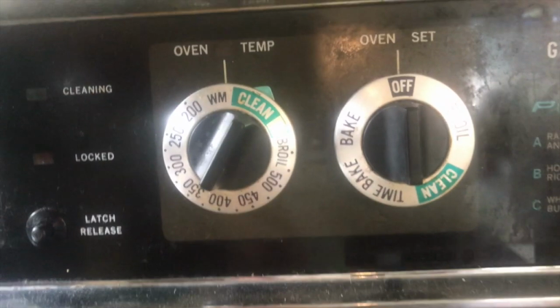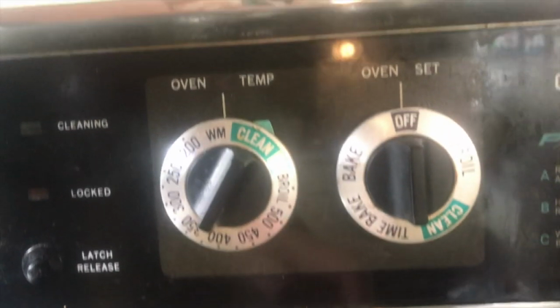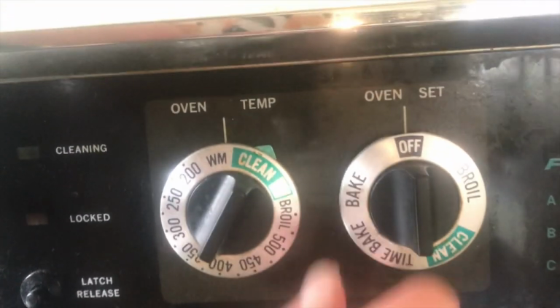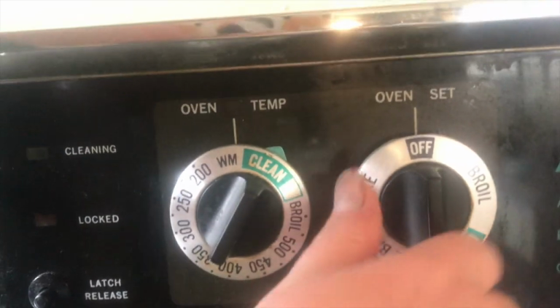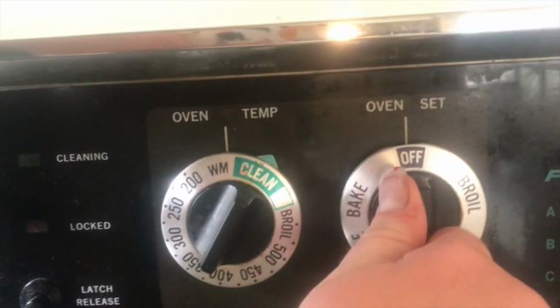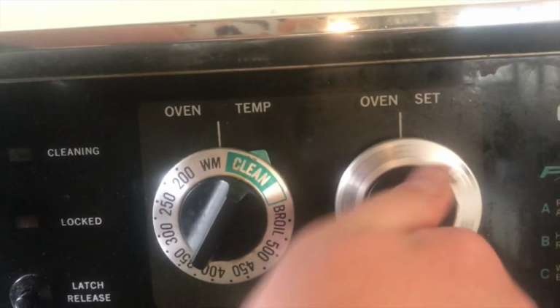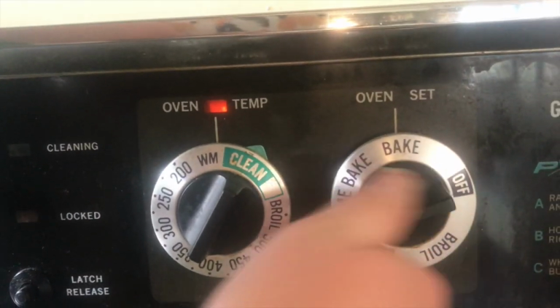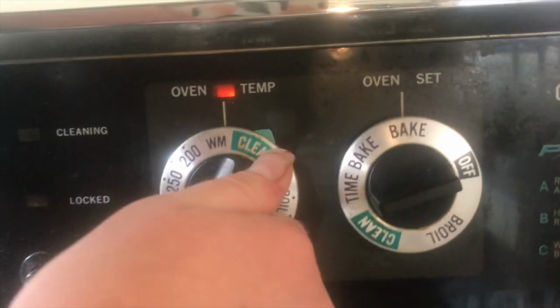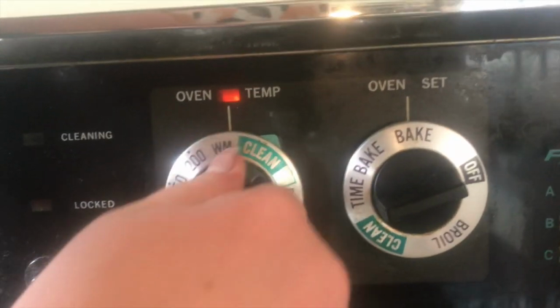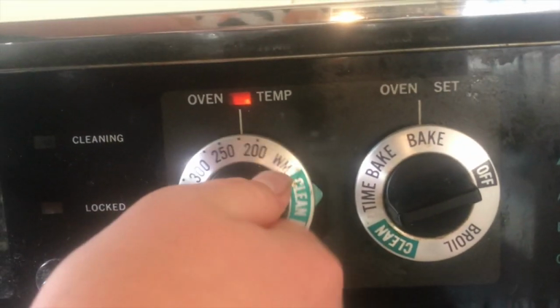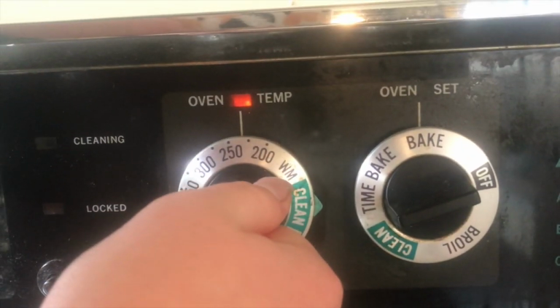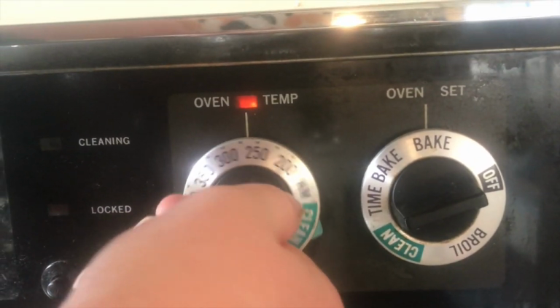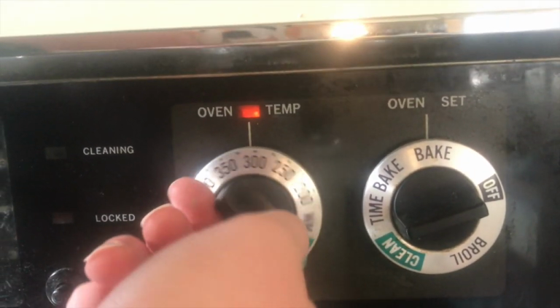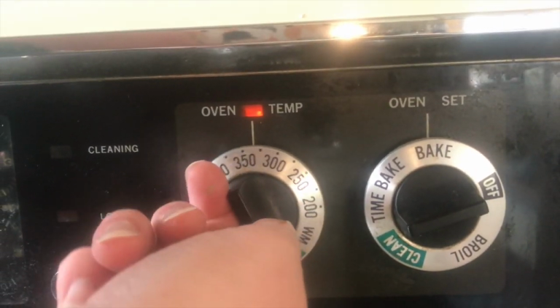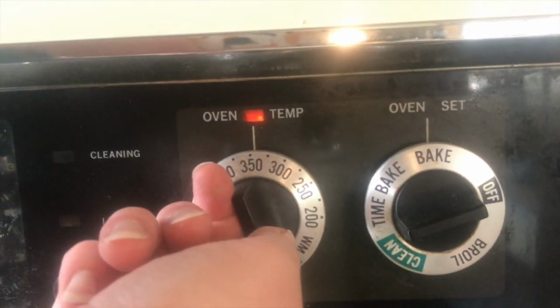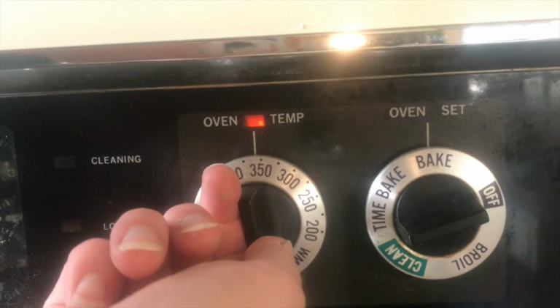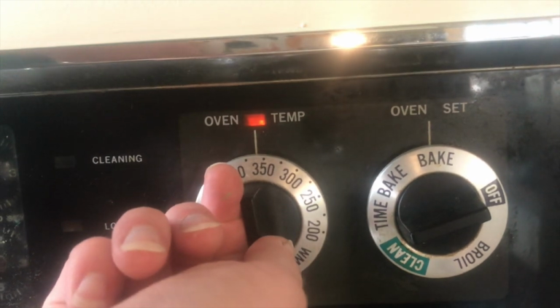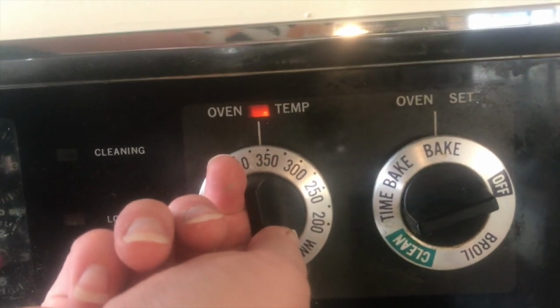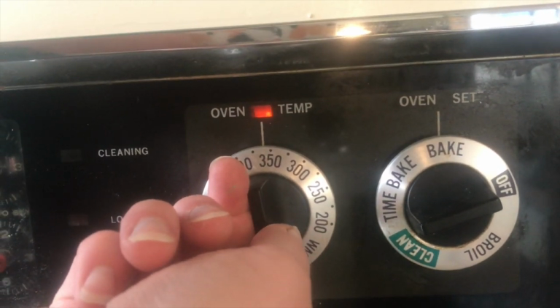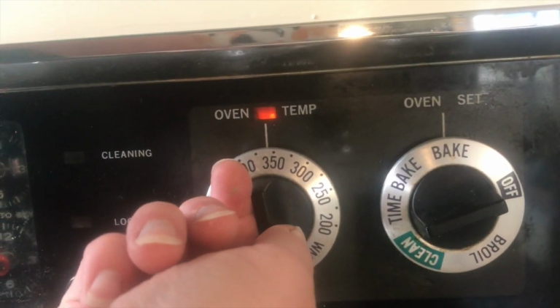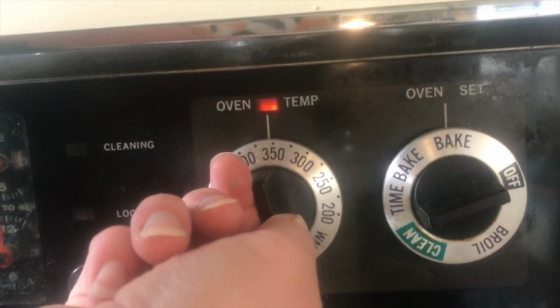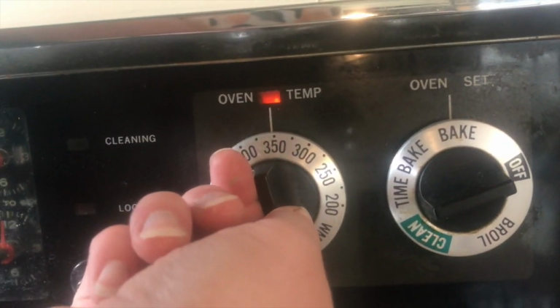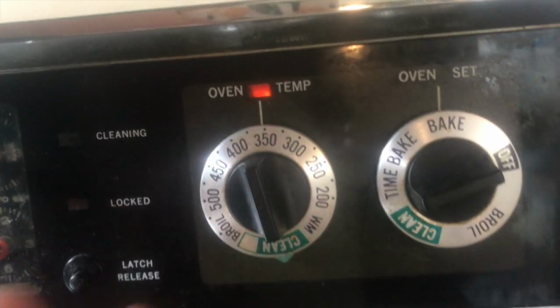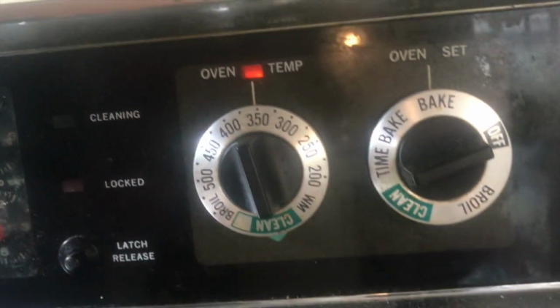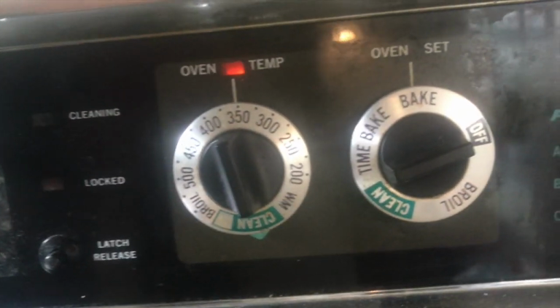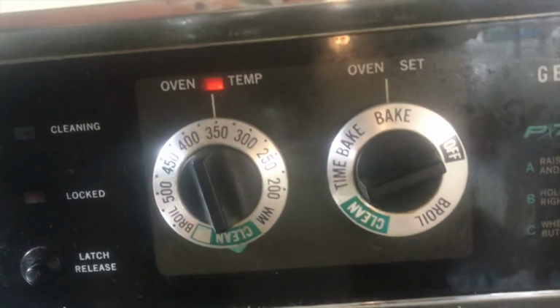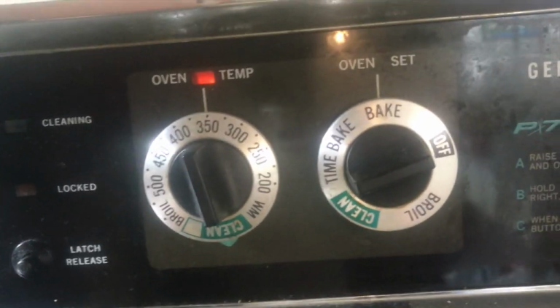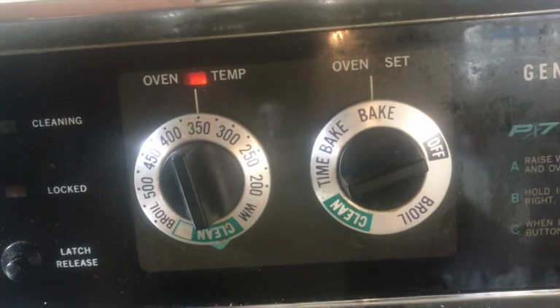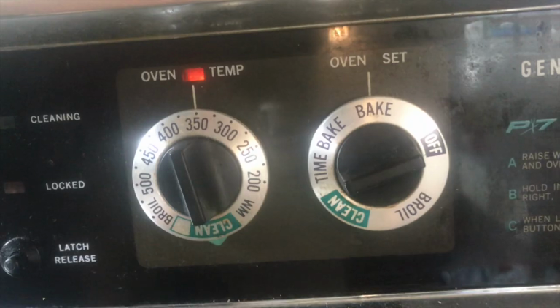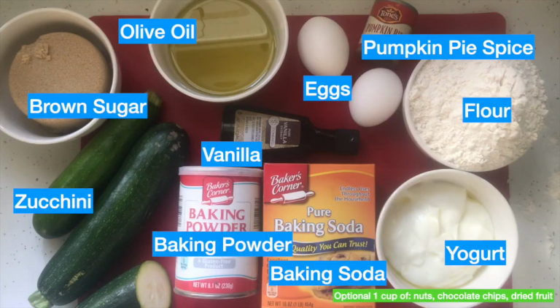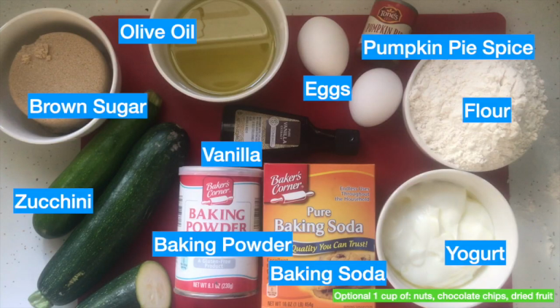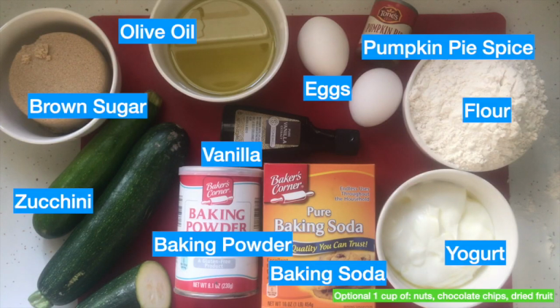If you are making a recipe that requires an oven, the first thing you're going to do is to preheat it, which means to turn it on. We are going to turn our oven on to 350 degrees, because sometimes it takes a while for the oven to get hot.